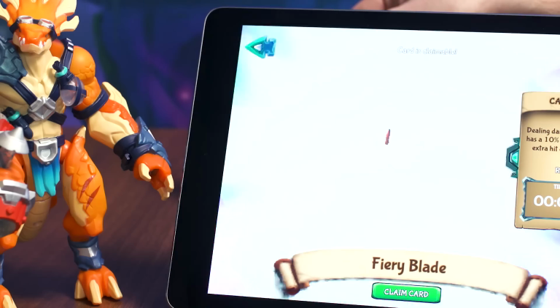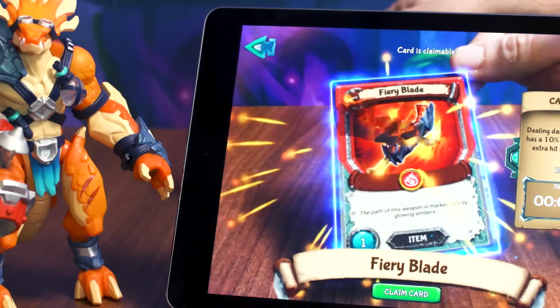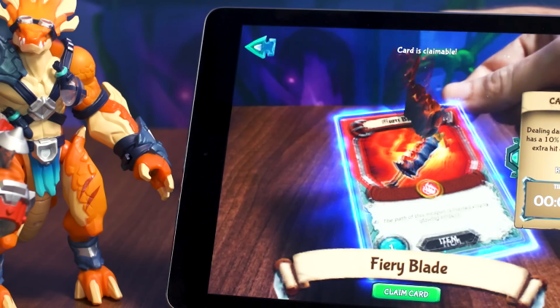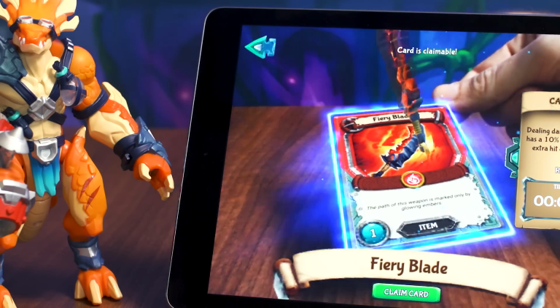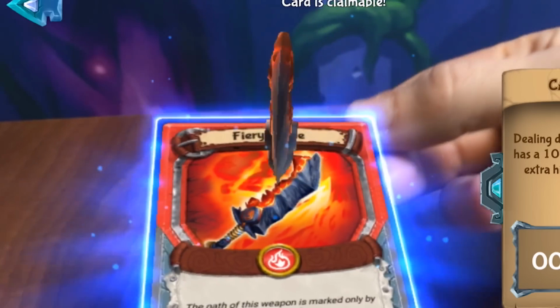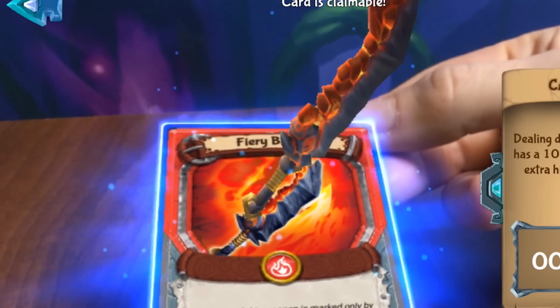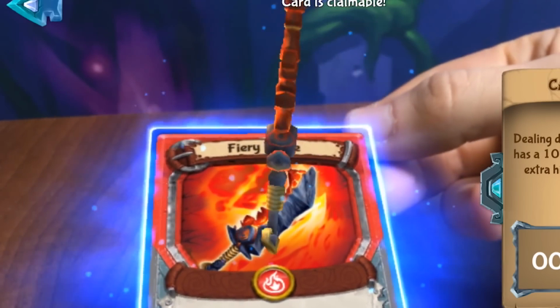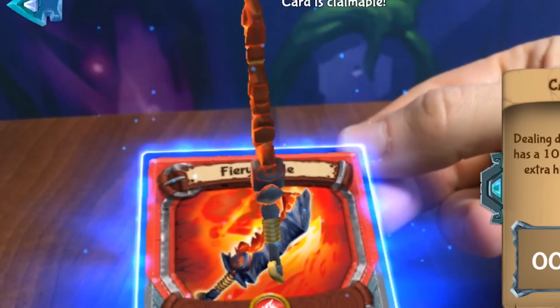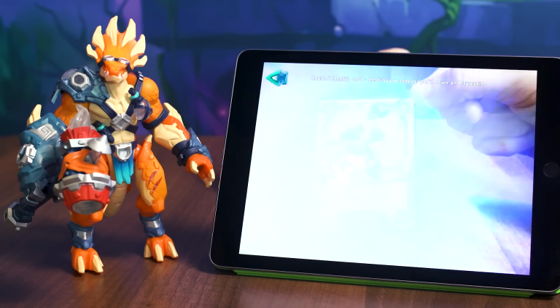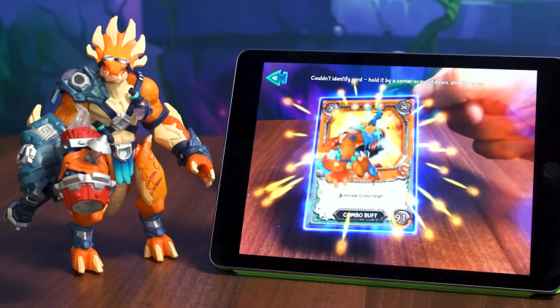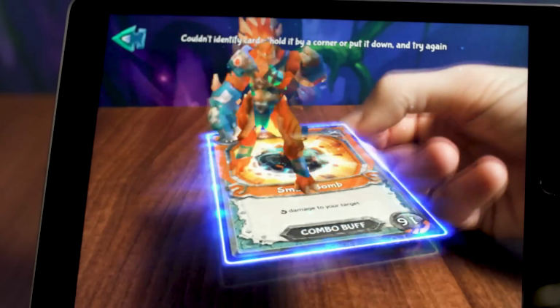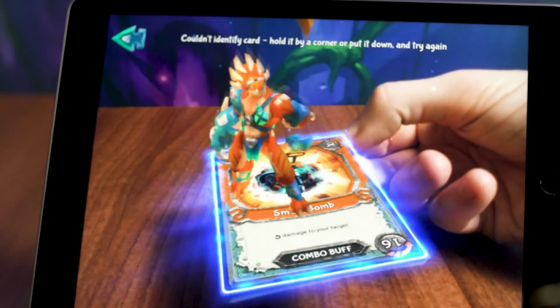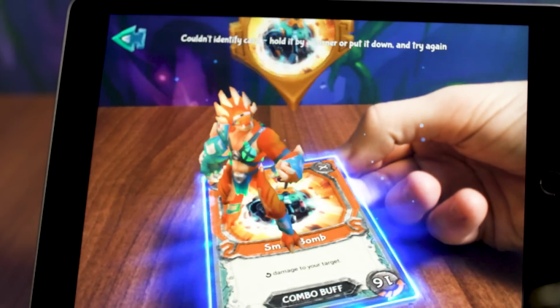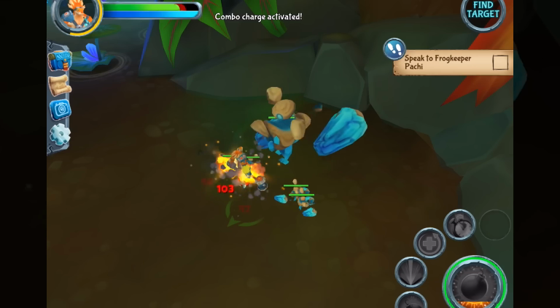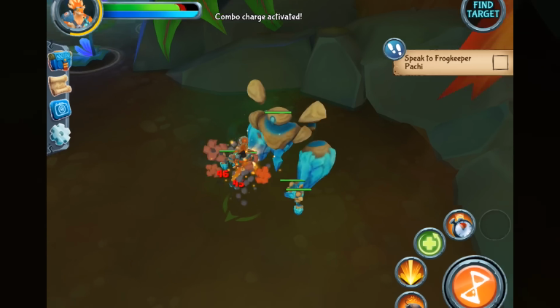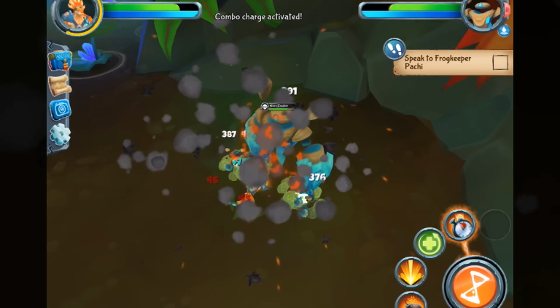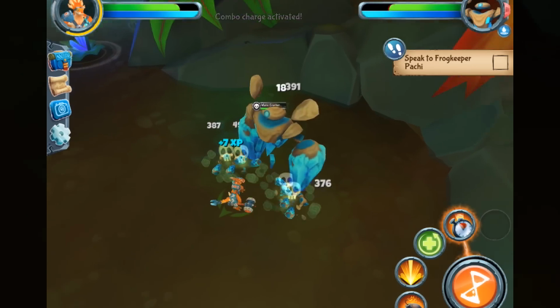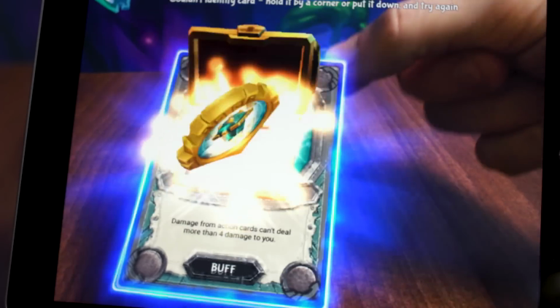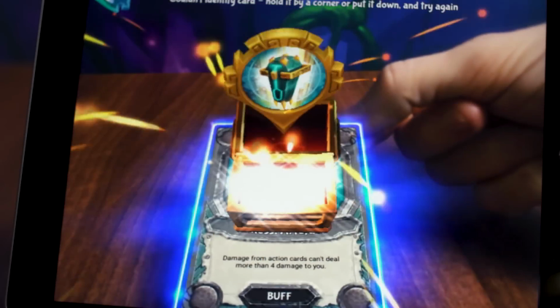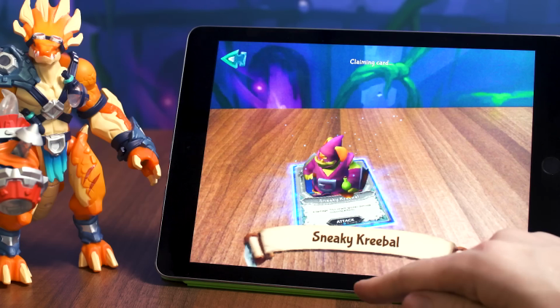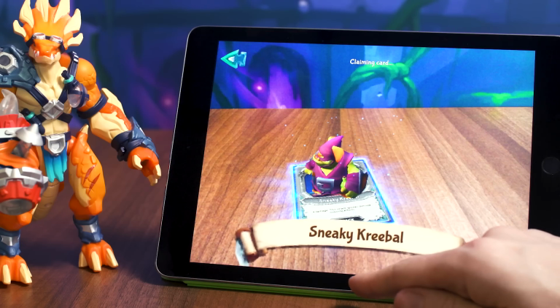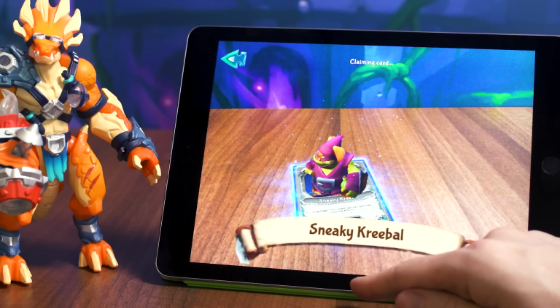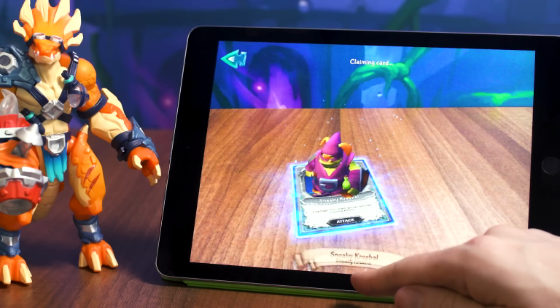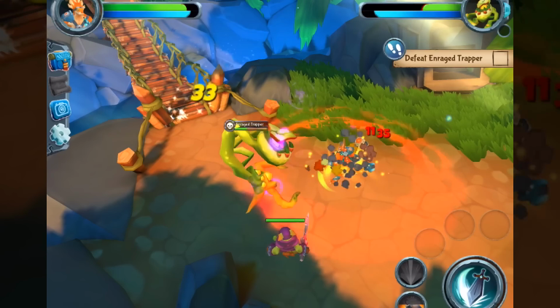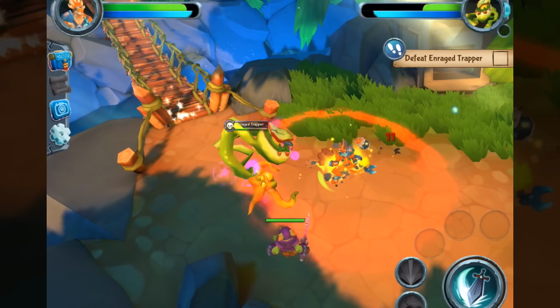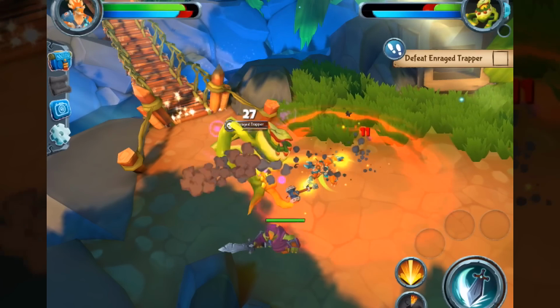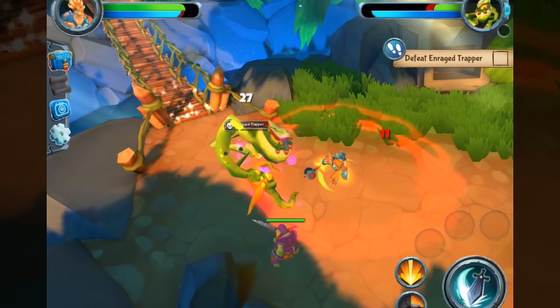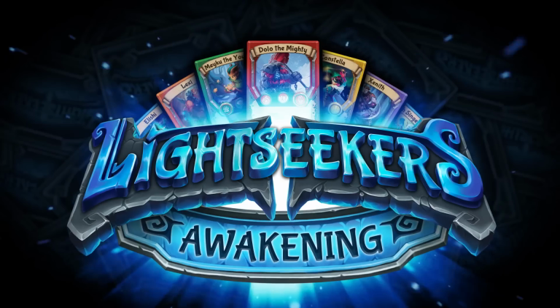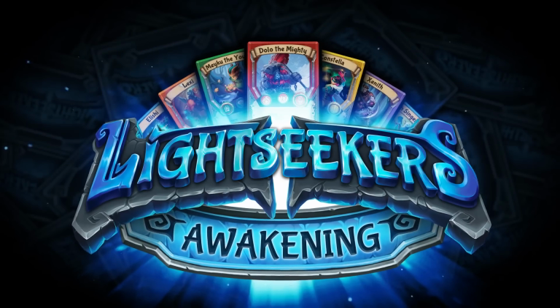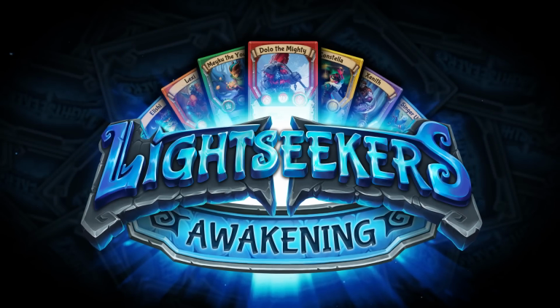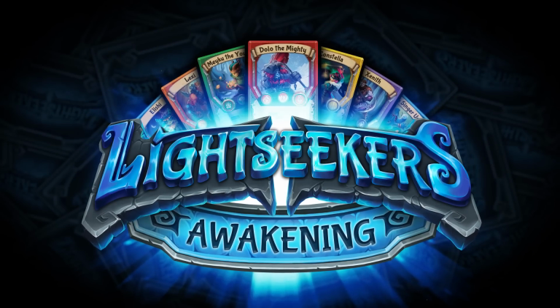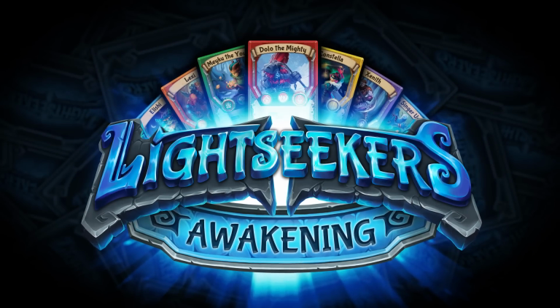Discover the hidden power of over 385 cards when you scan them into the Lightseekers video game. Every card features augmented reality effects and unlocks in-game abilities, such as new spells, boosts, or even pets that will fight alongside you.